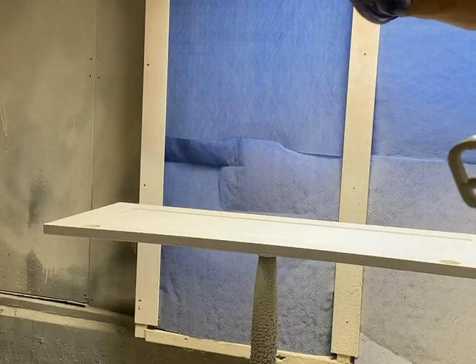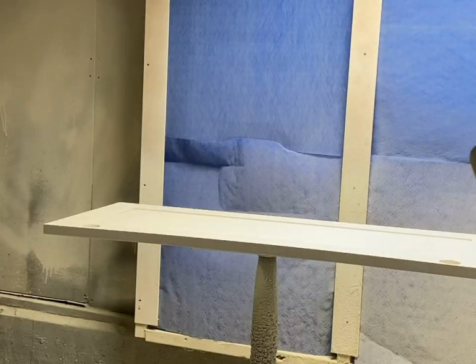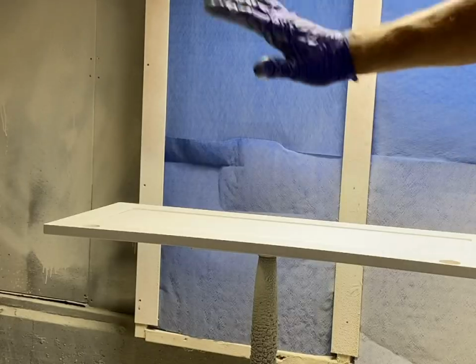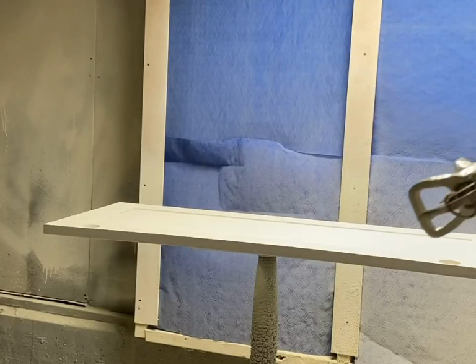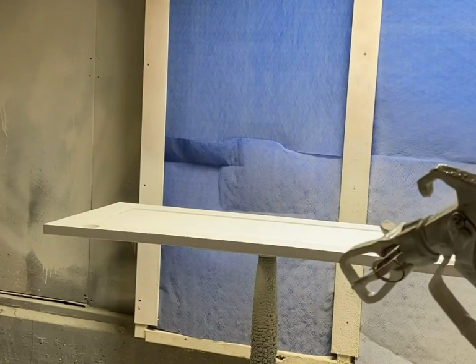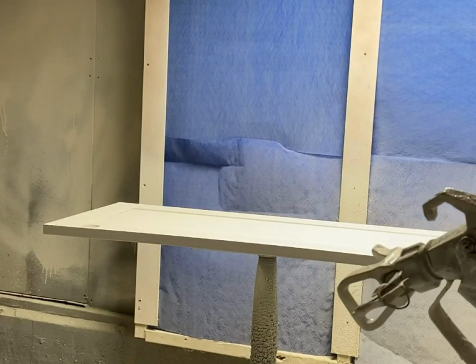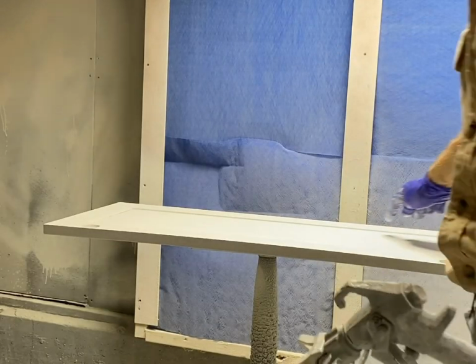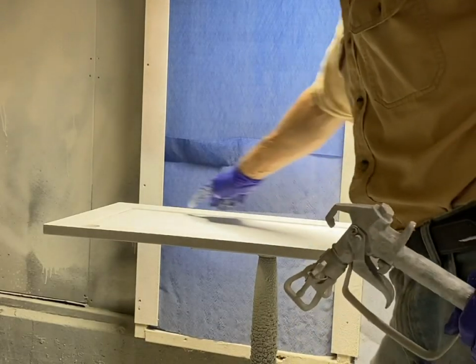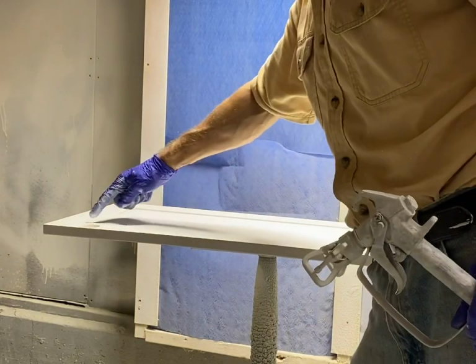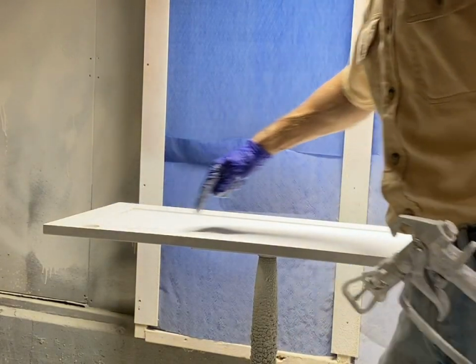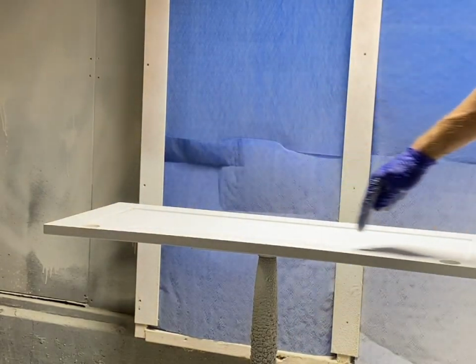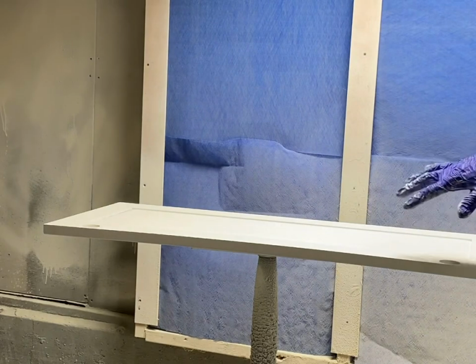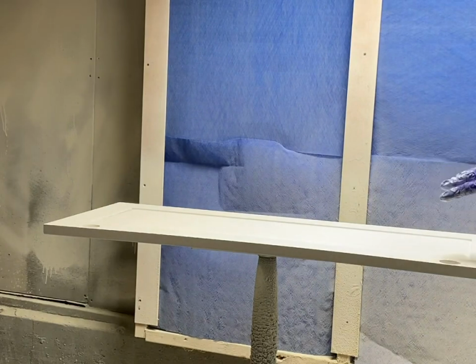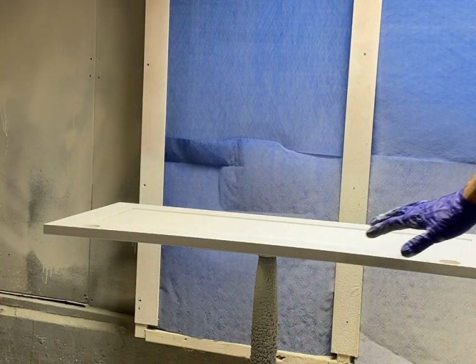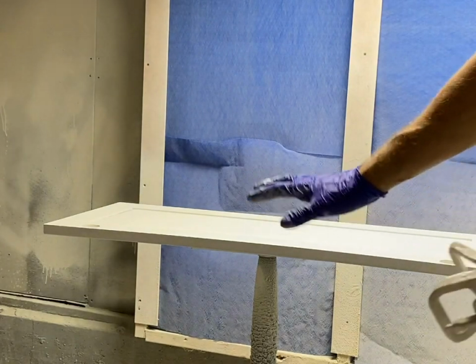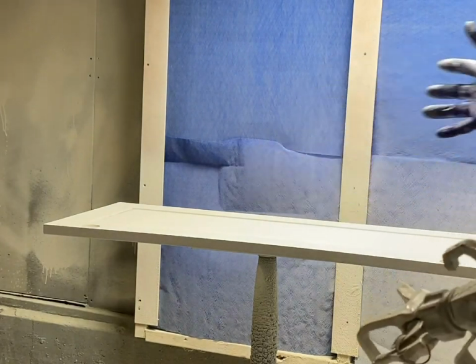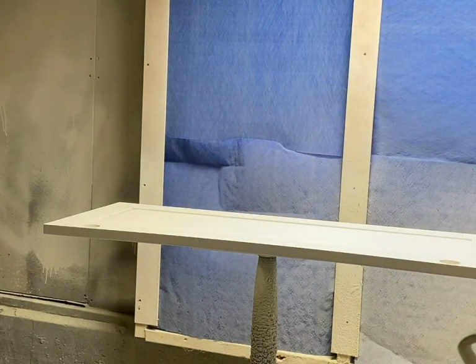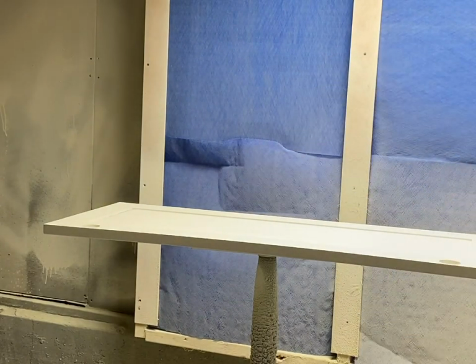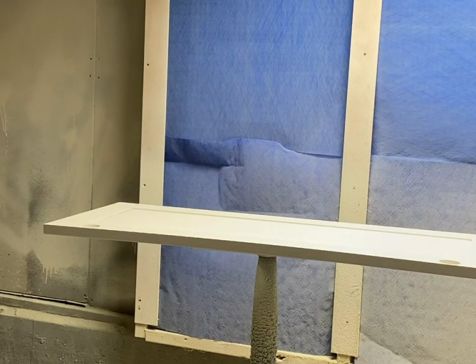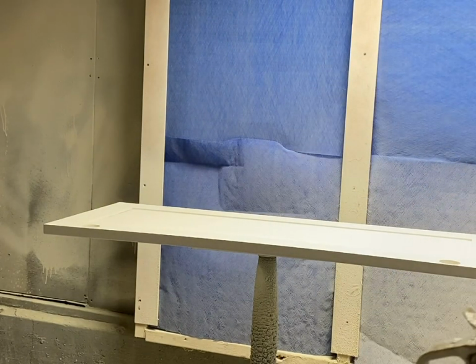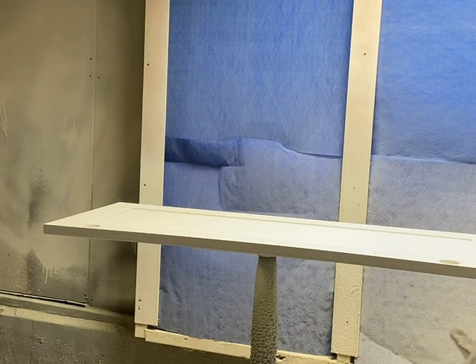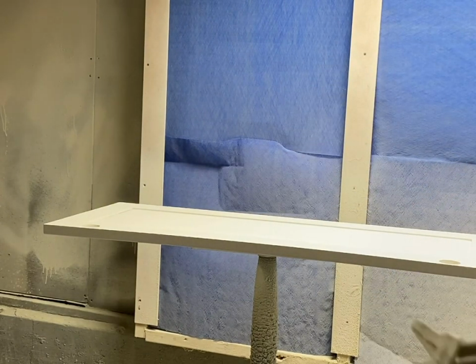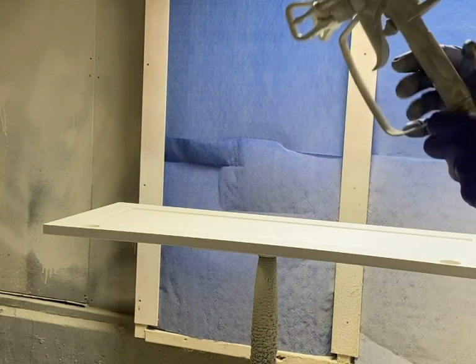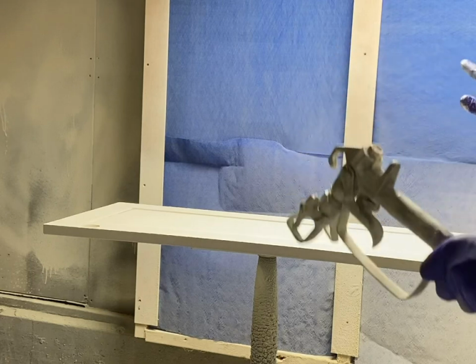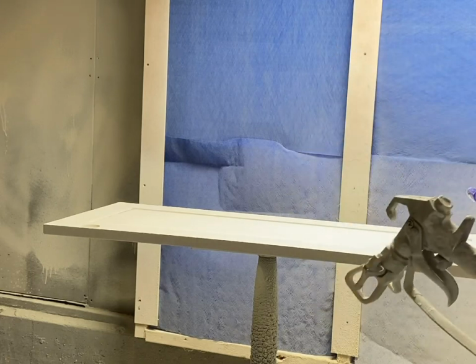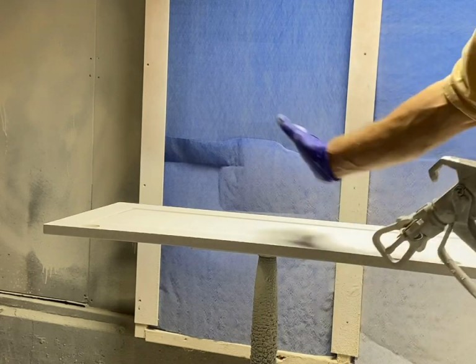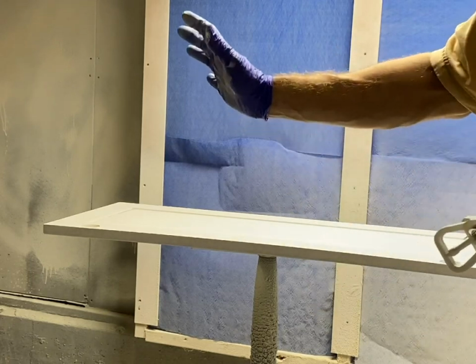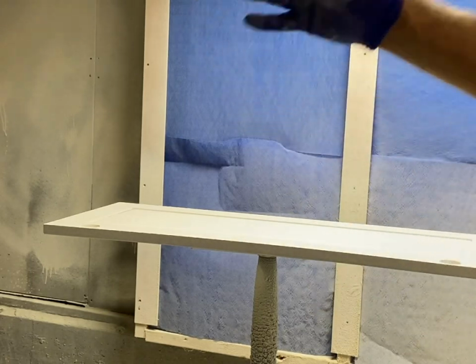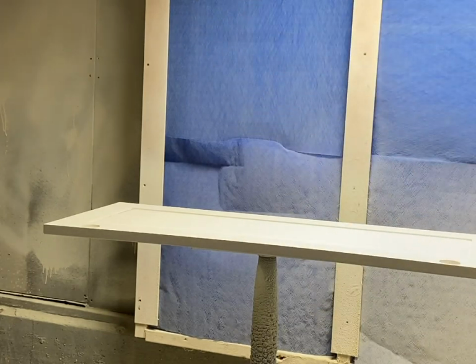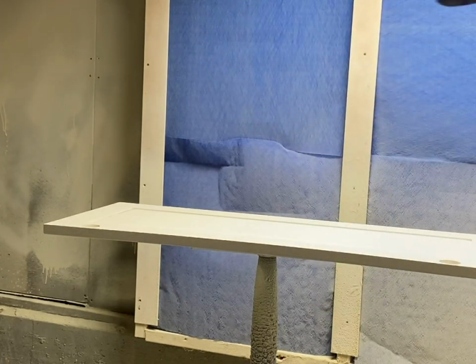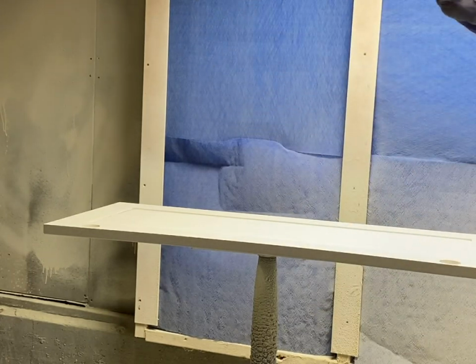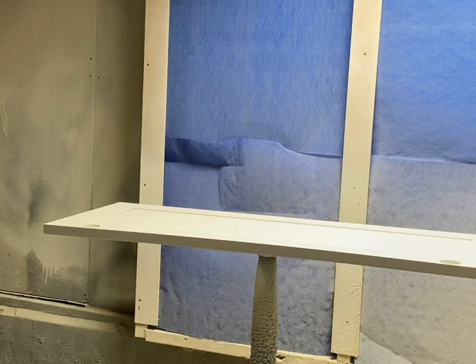Number one, blow everything off really well, especially in these cracks, because I don't want any dust in there - that's what causes bridging. We're going to spray as thin as possible and yet get enough paint on there so it flows out.